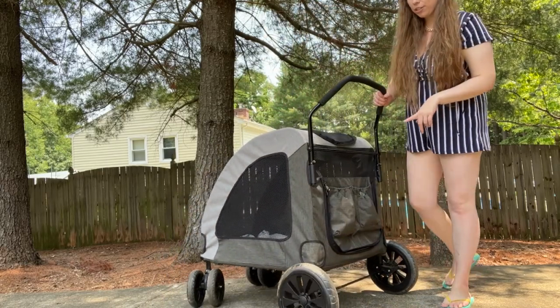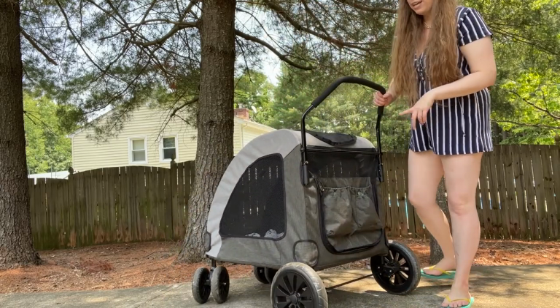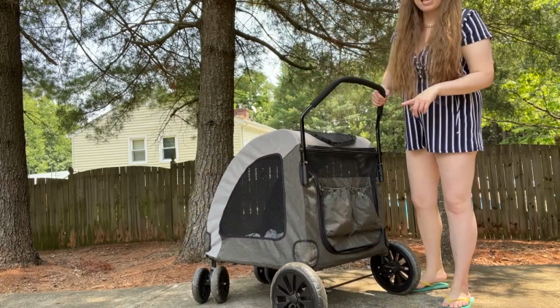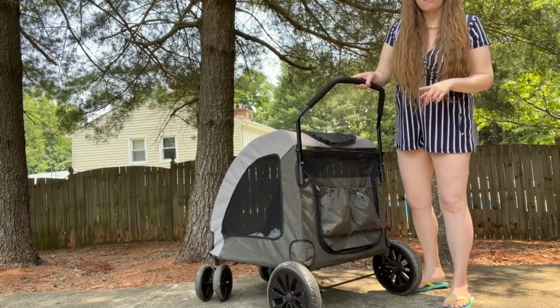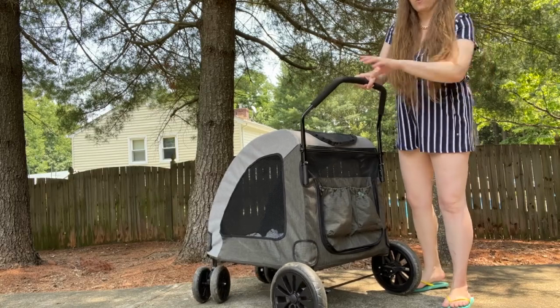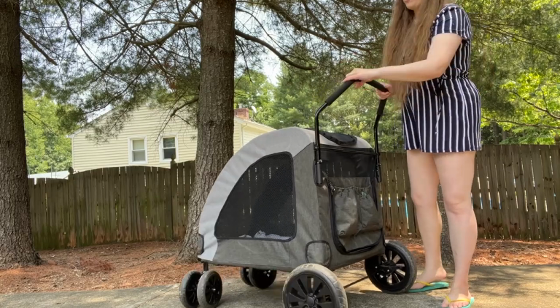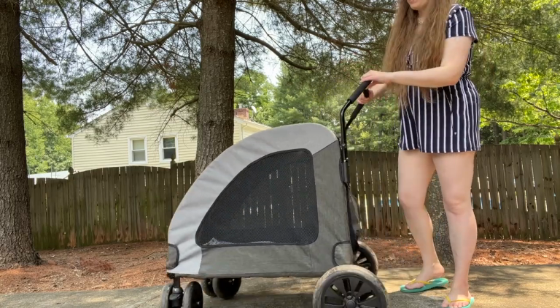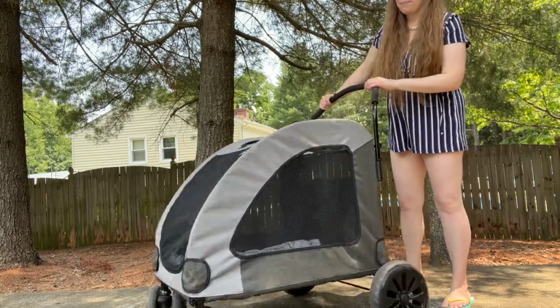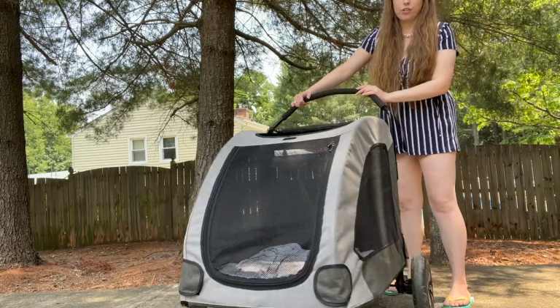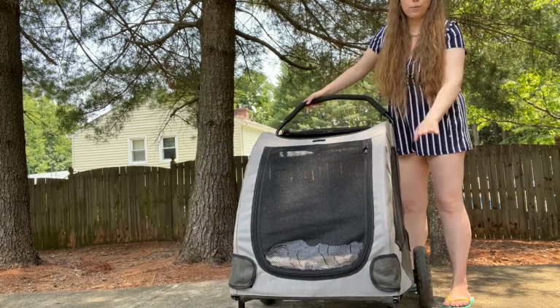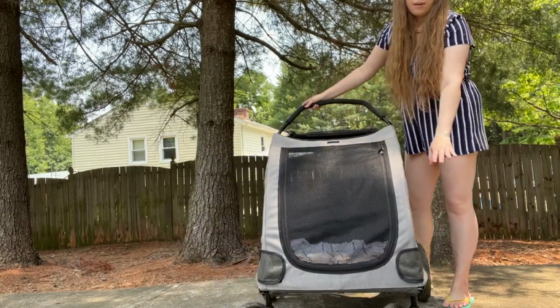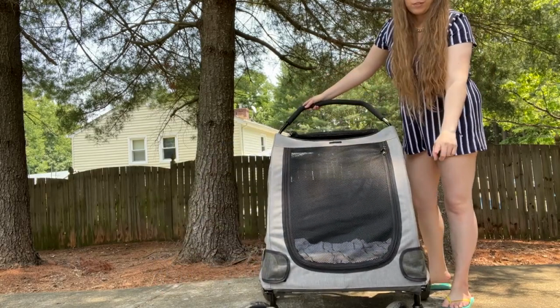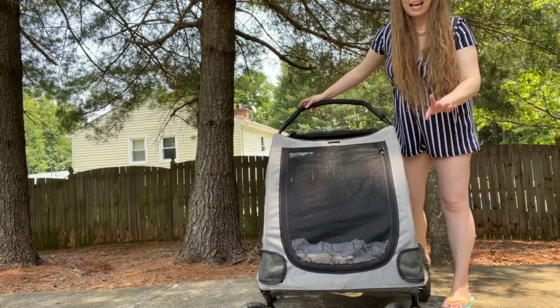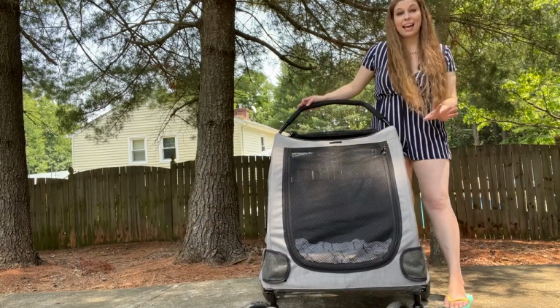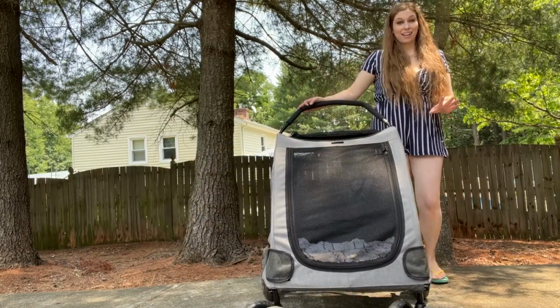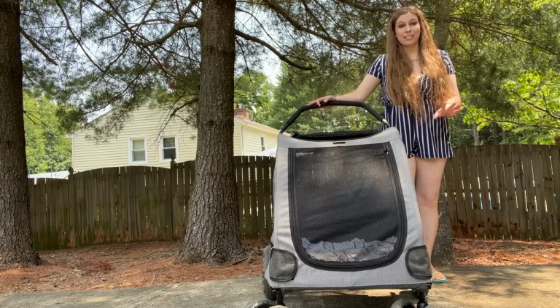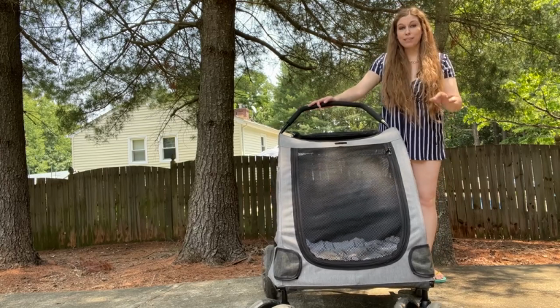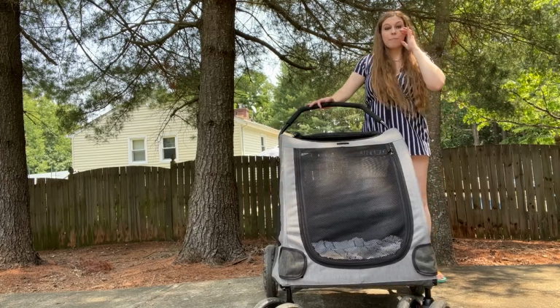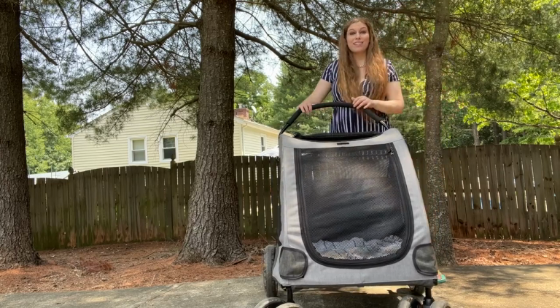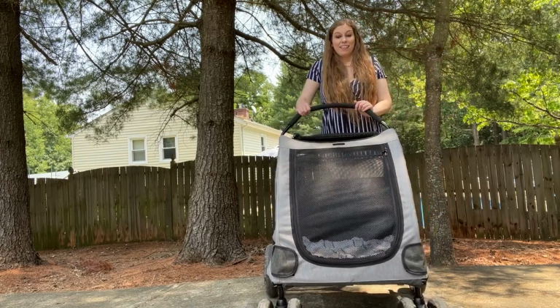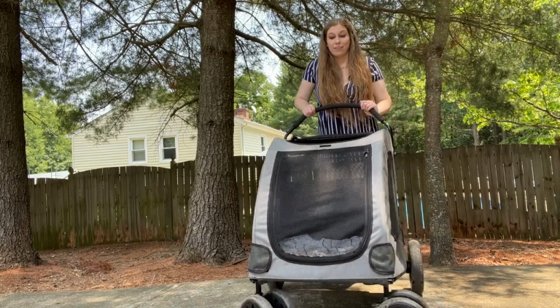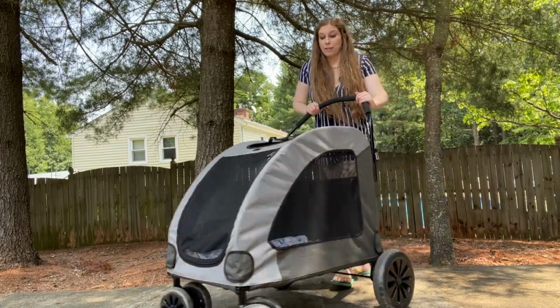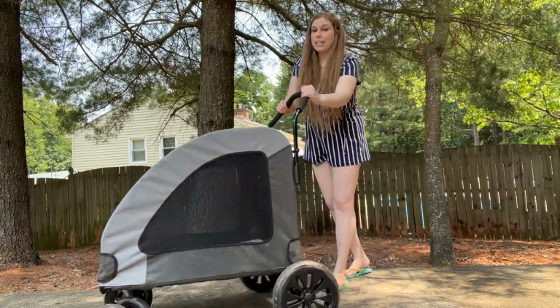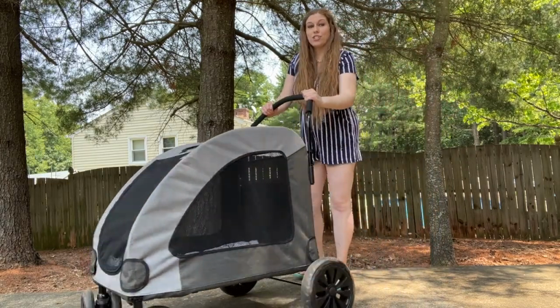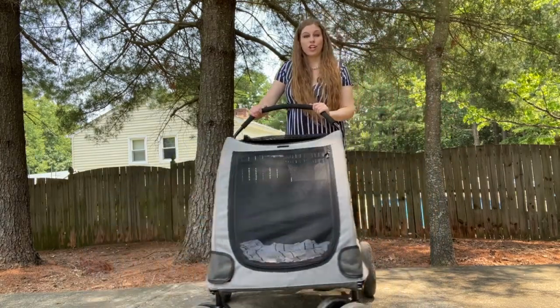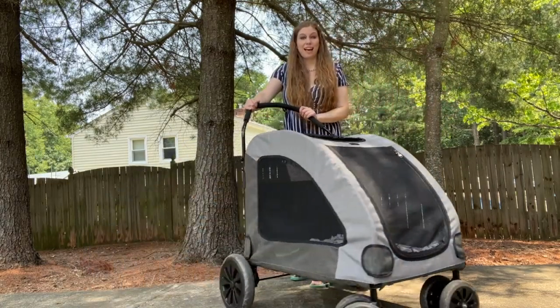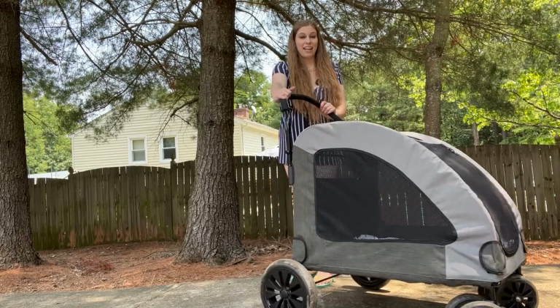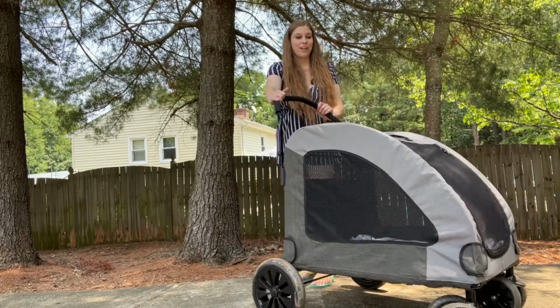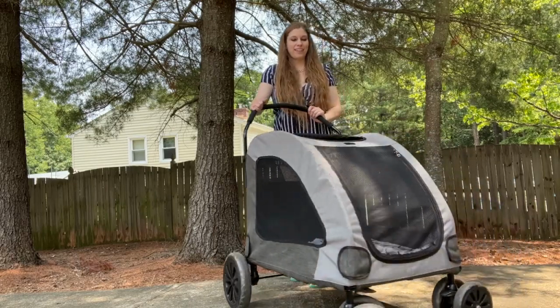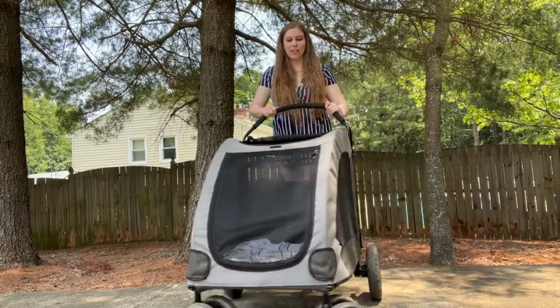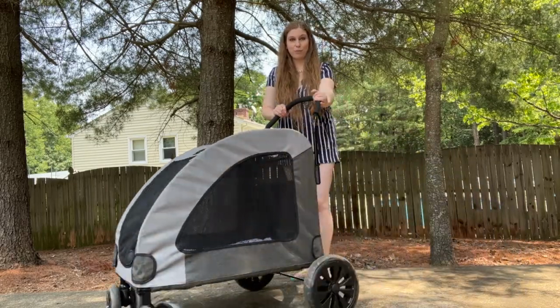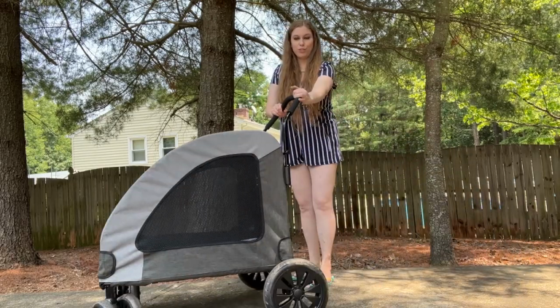This particular stroller does have the advanced wheels. You have the option of just normal wheels, but the advanced wheels — I cannot say enough good things about them because they have made it very easy to turn and navigate as we are going. Very simple to use.